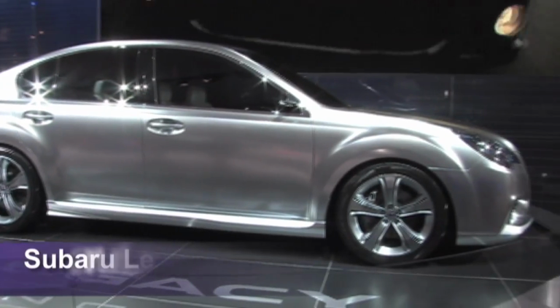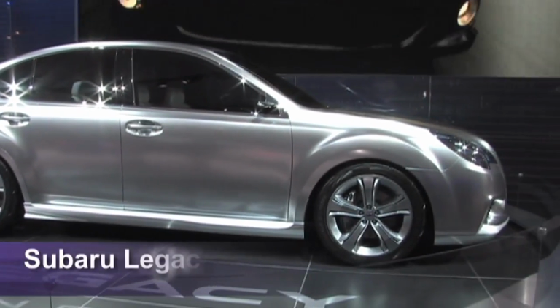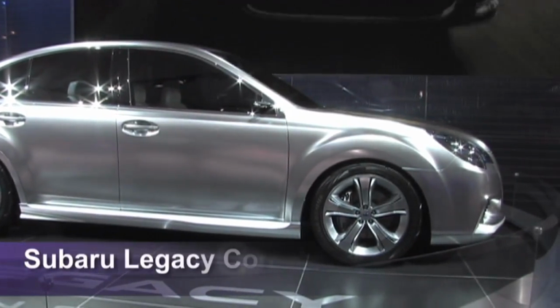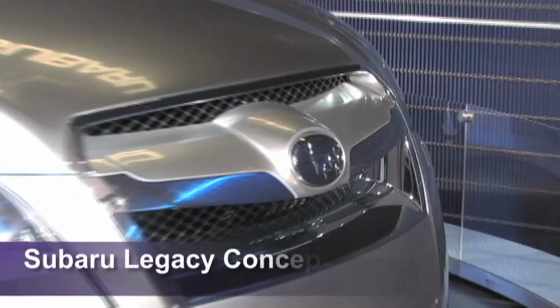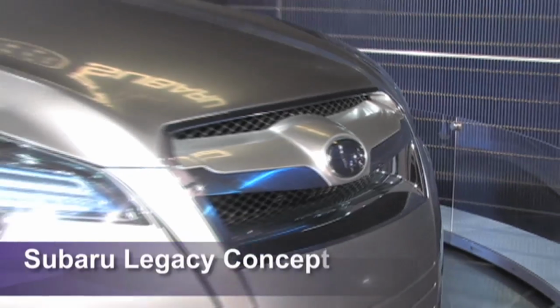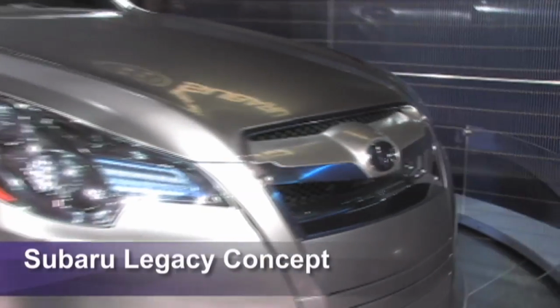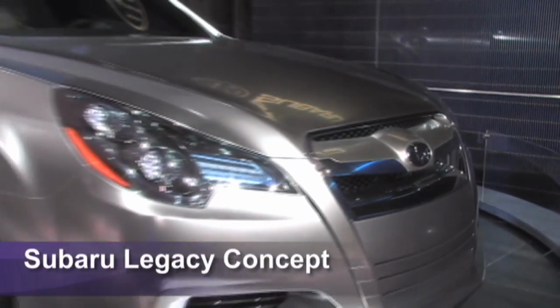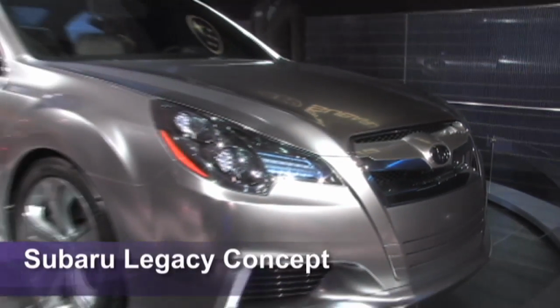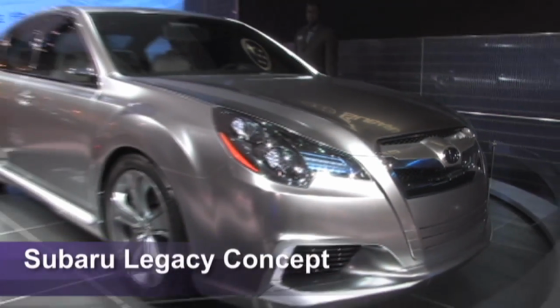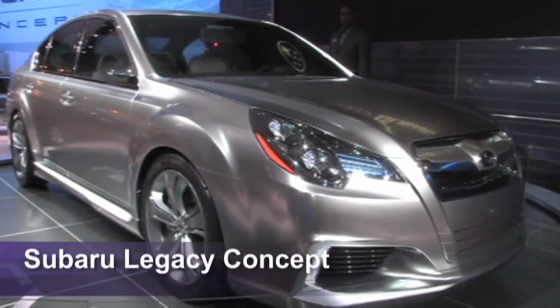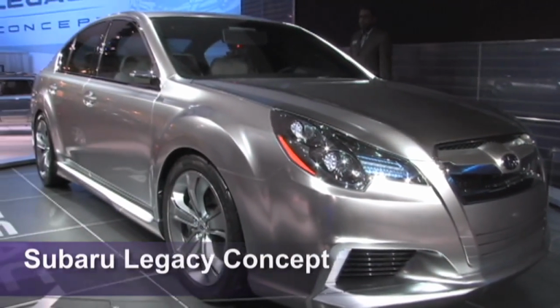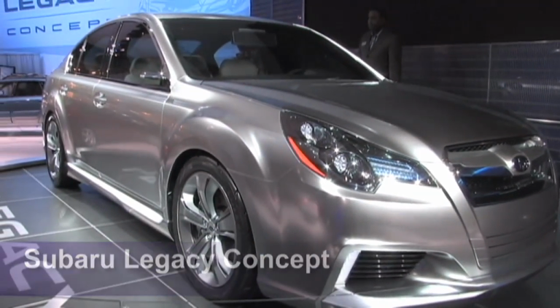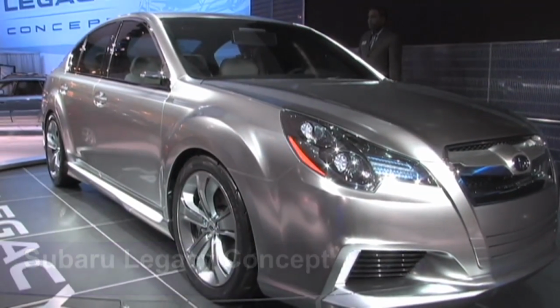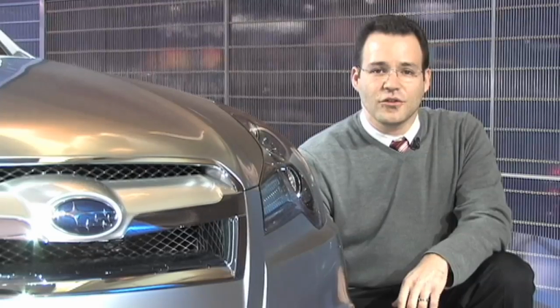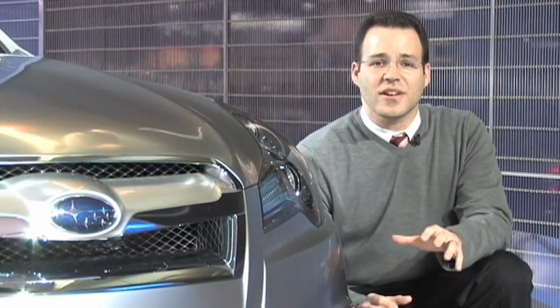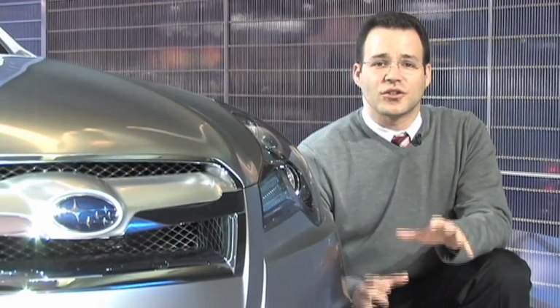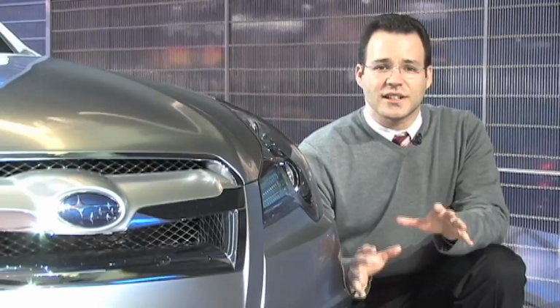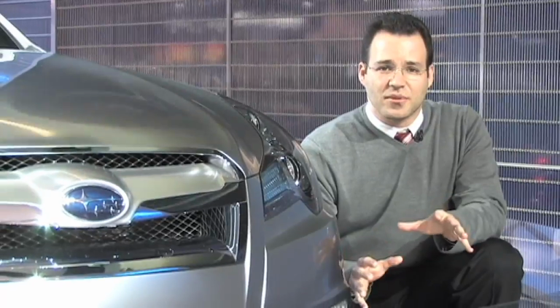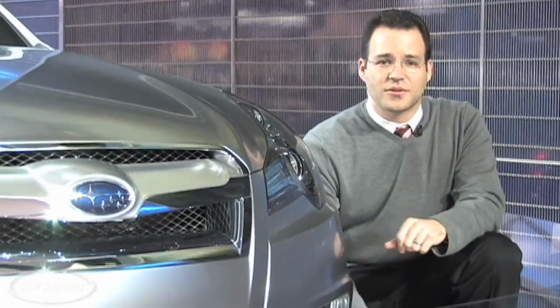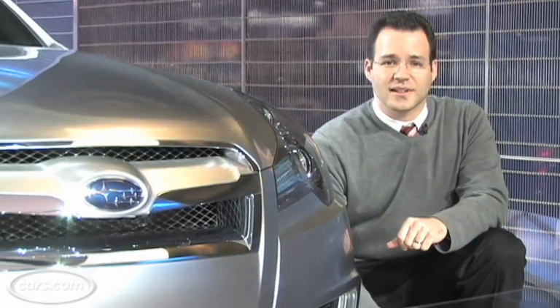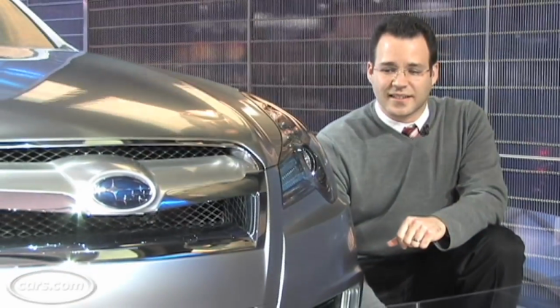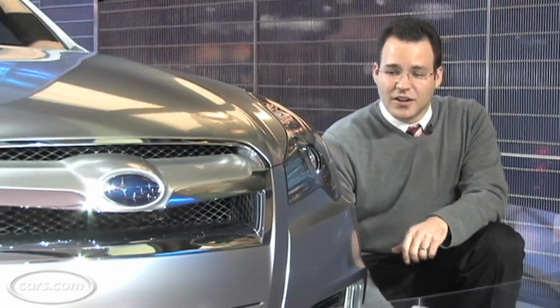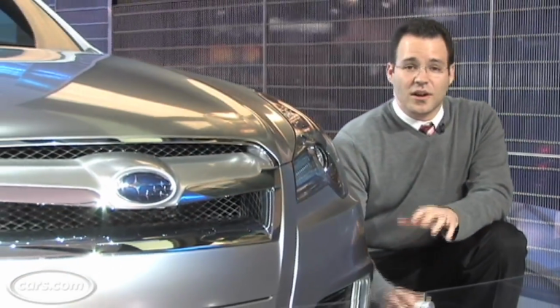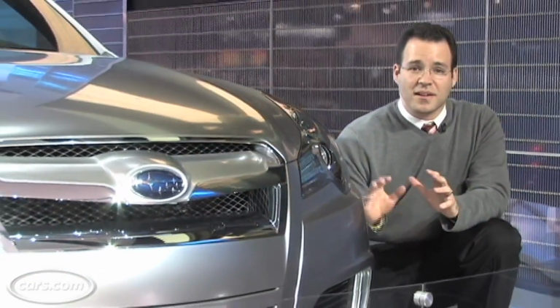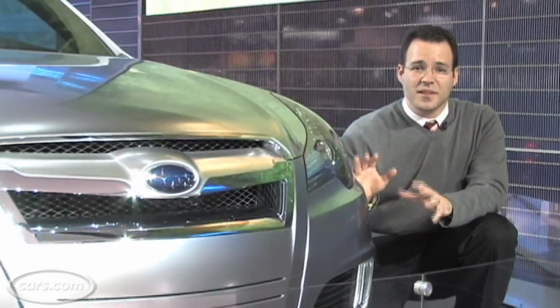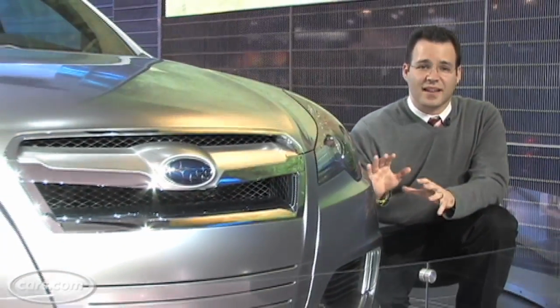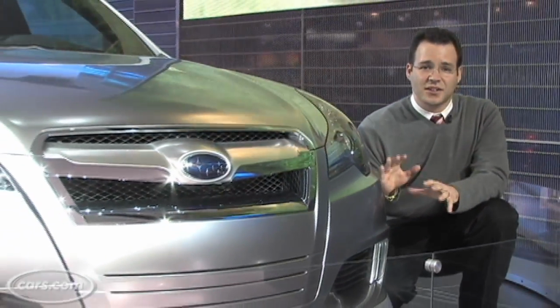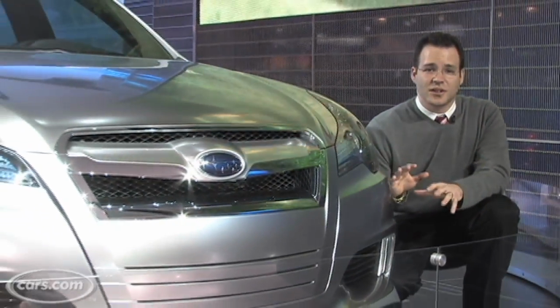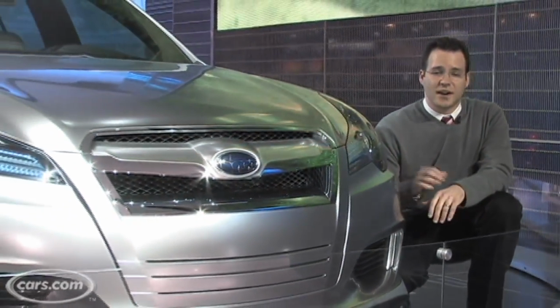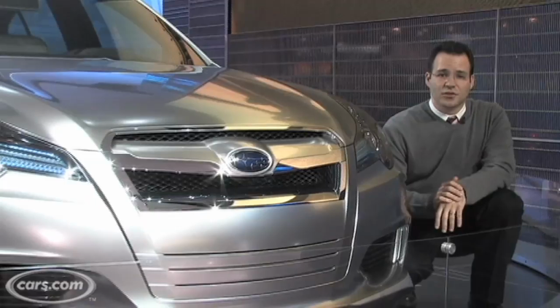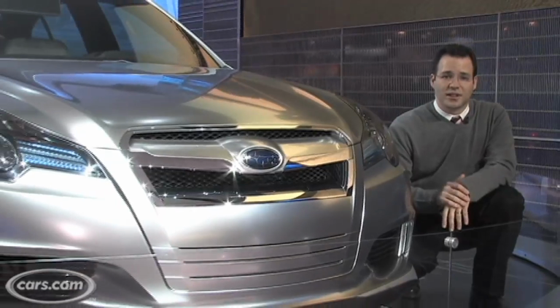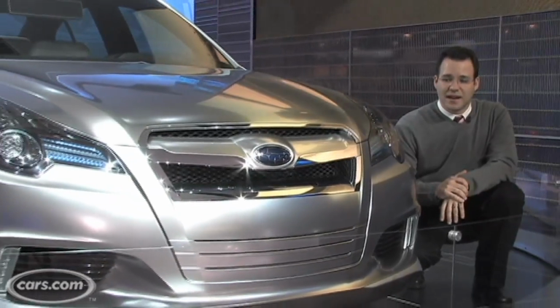It's what future Subaru Legacies will look like, and it's in celebration of the 20th anniversary of the sedan. Subaru says it's an early glimpse of a future Legacy, so expect some of these design cues to carry over to a production model.